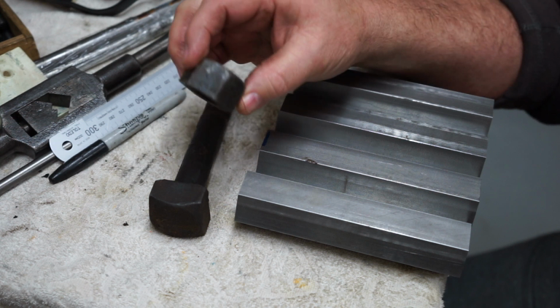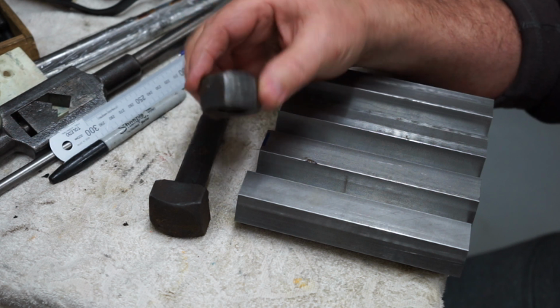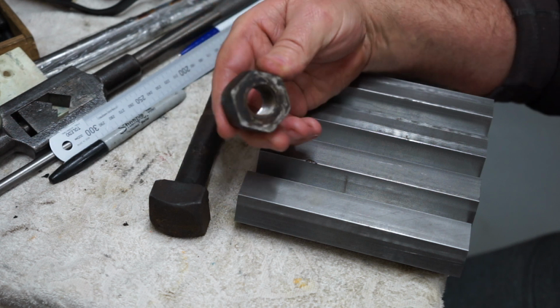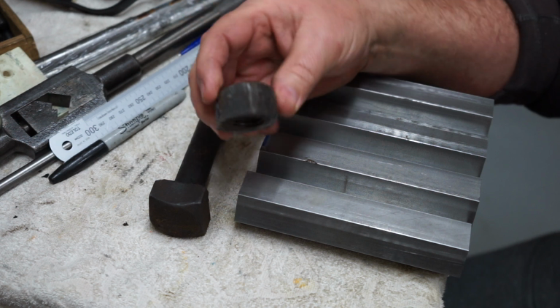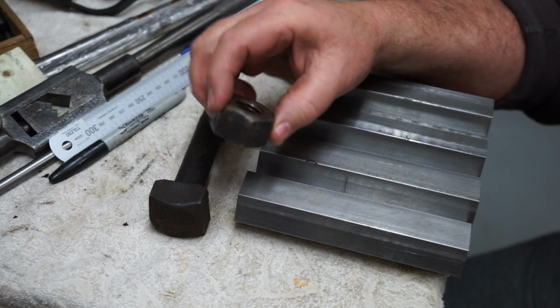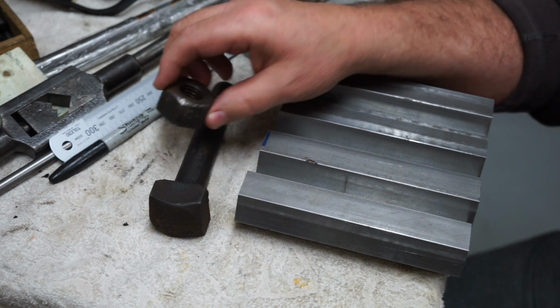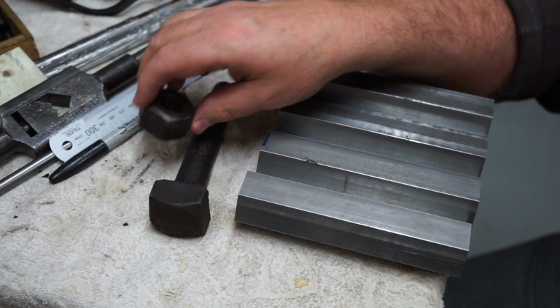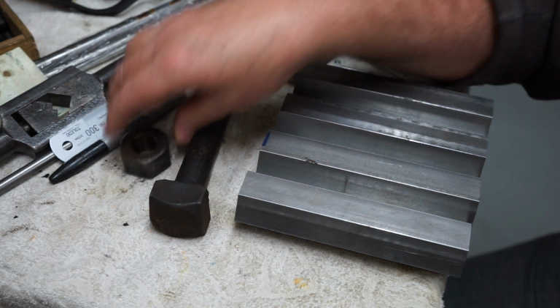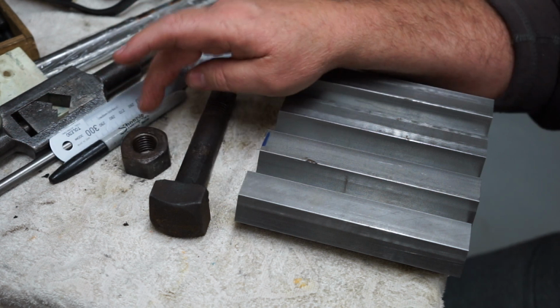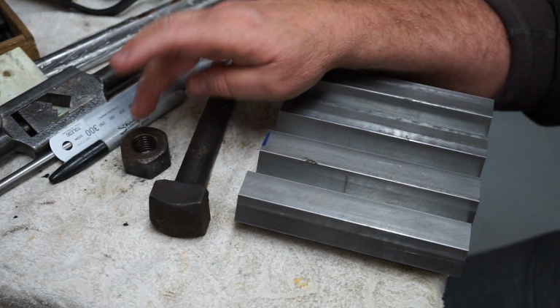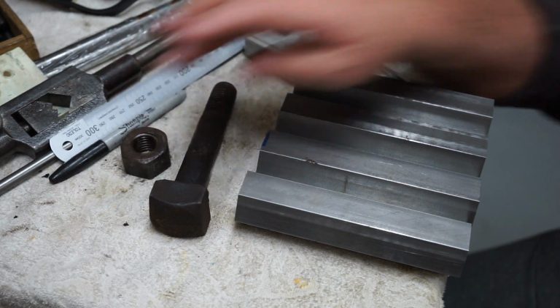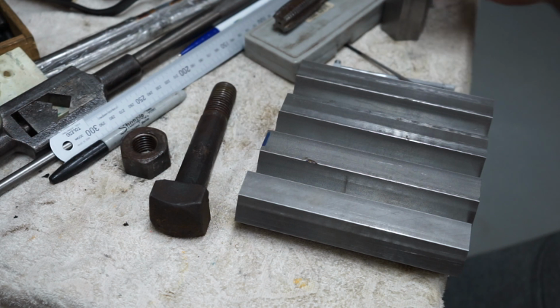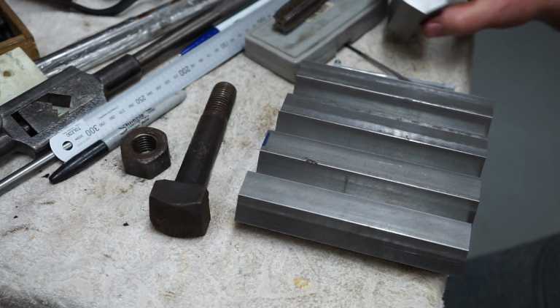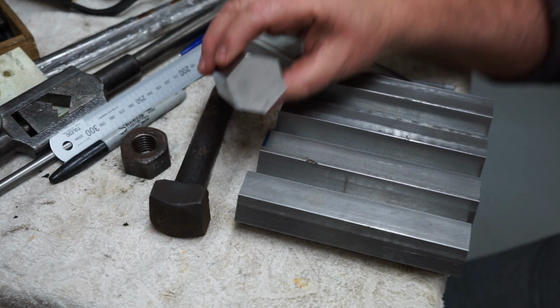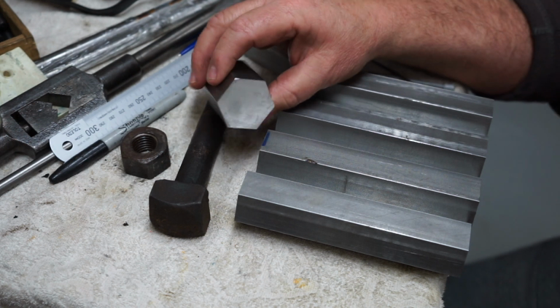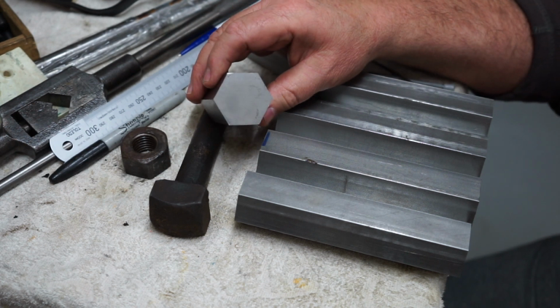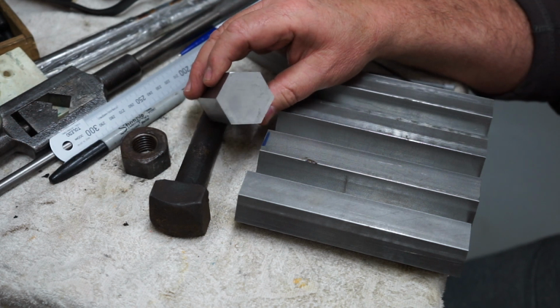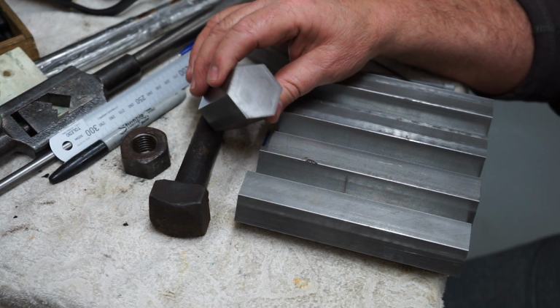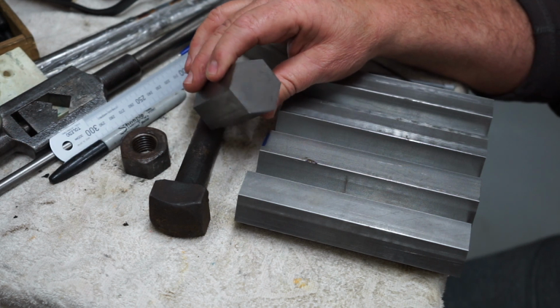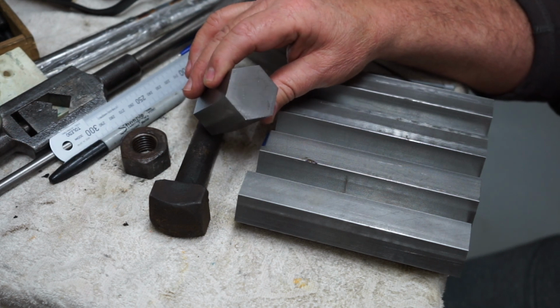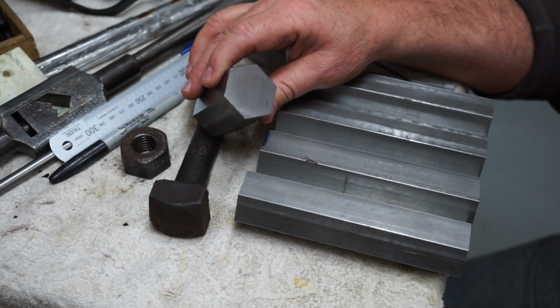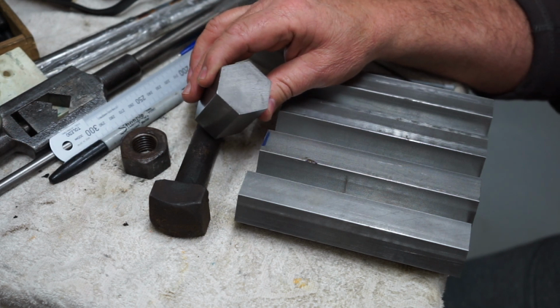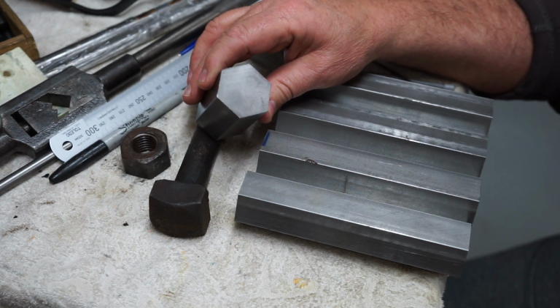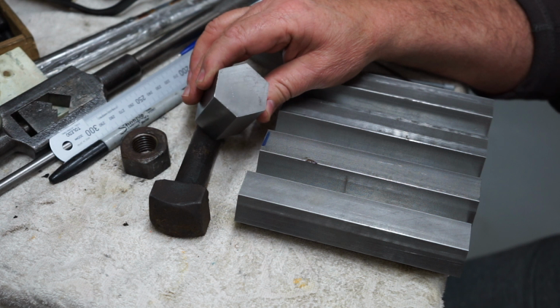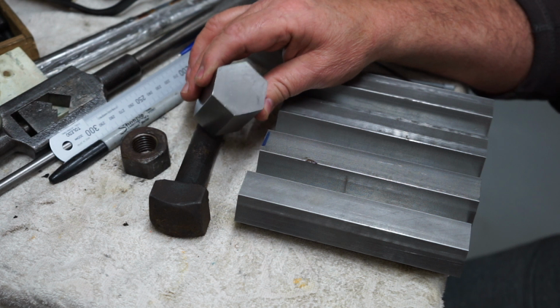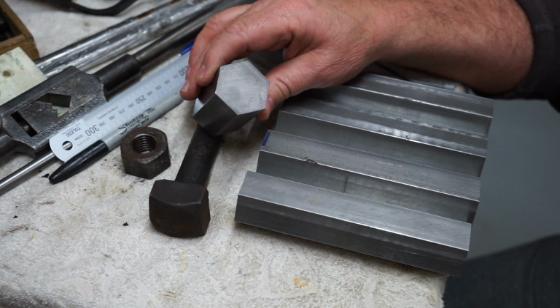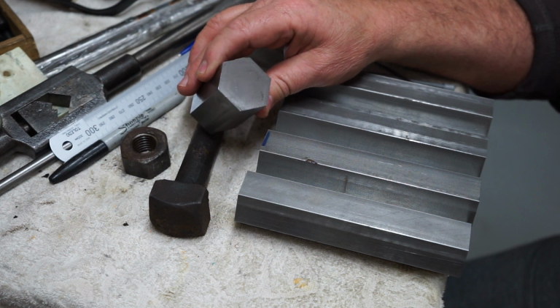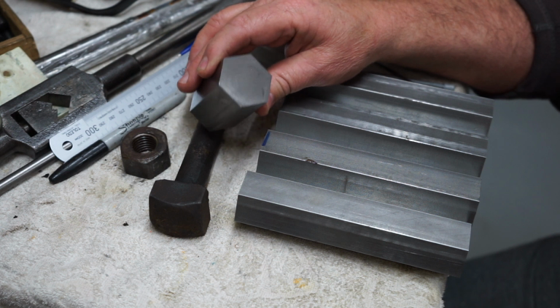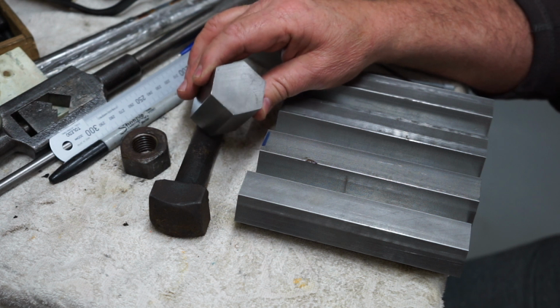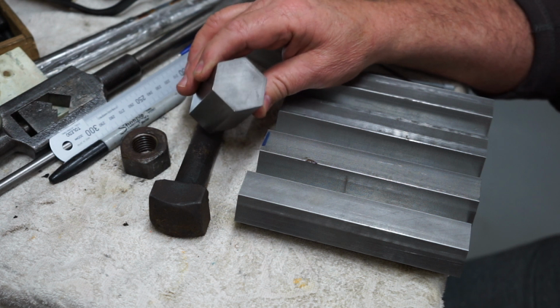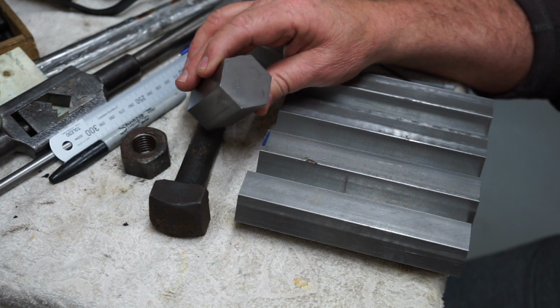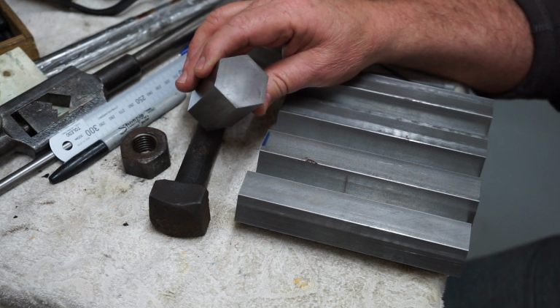This nut's a bit ragged and worse for wear, so I'll be making four of them out of this hex bar. That will involve some basic turning operations: facing, parallel turning, semi-drilling, drilling, and boring.